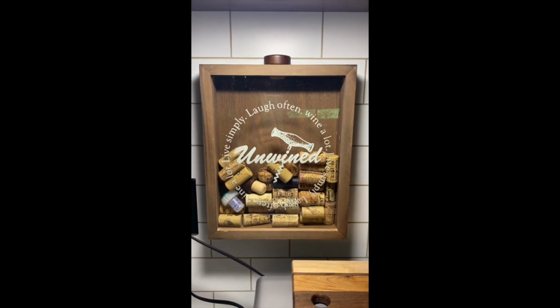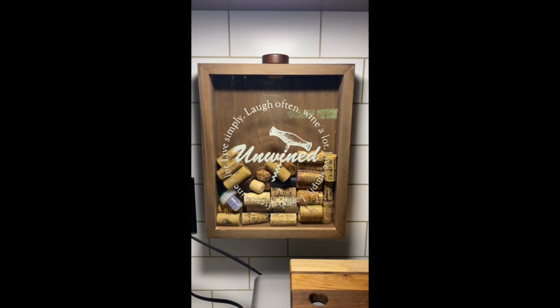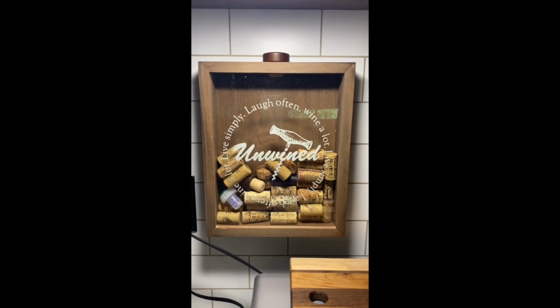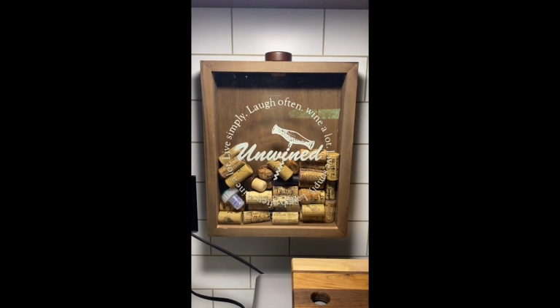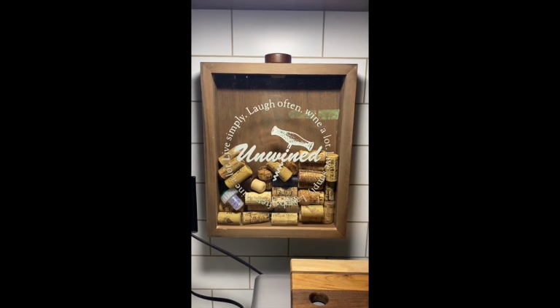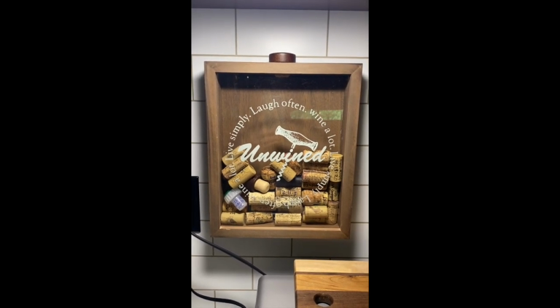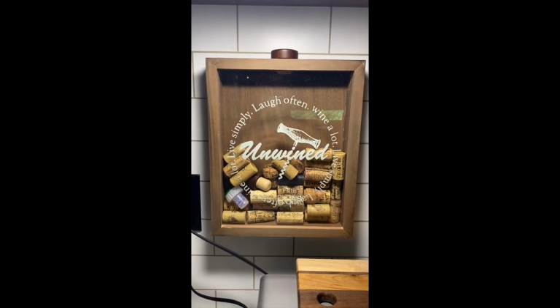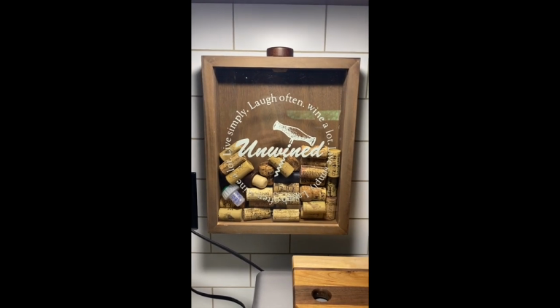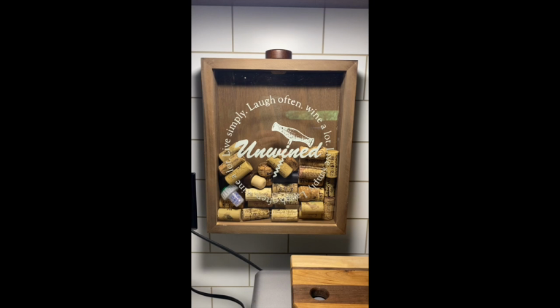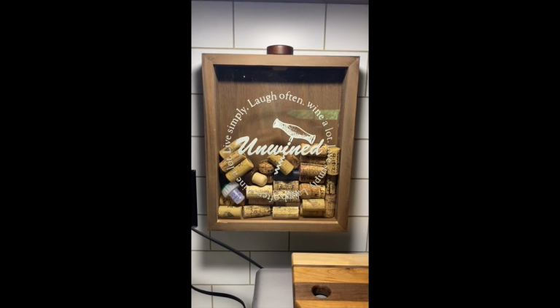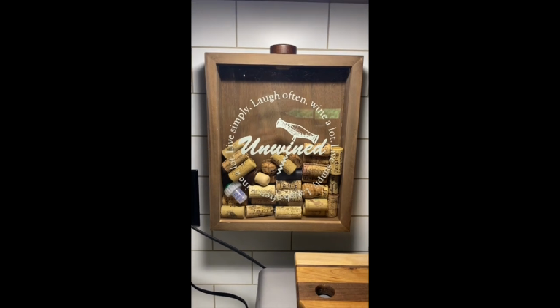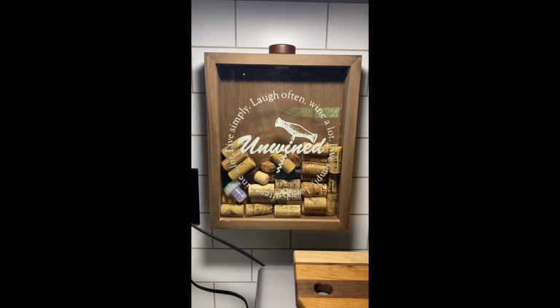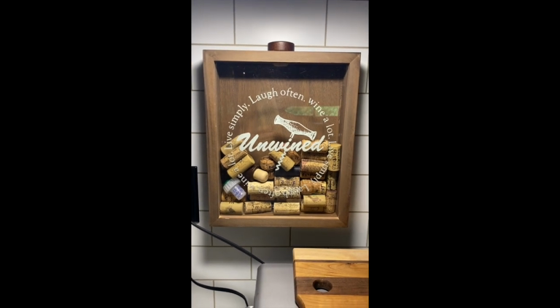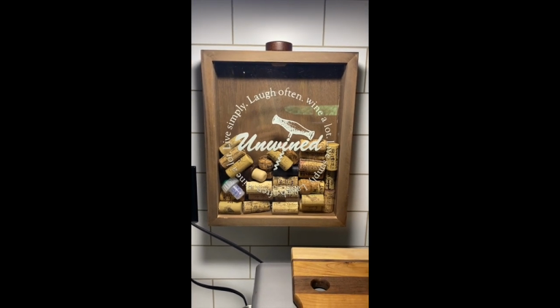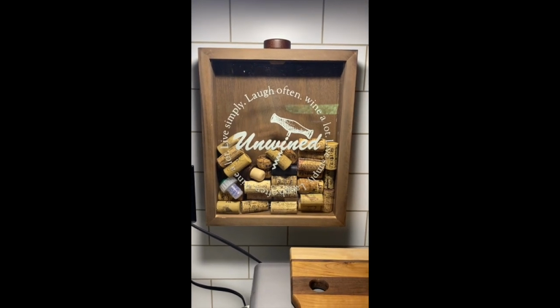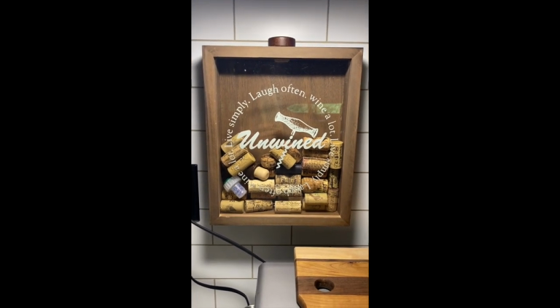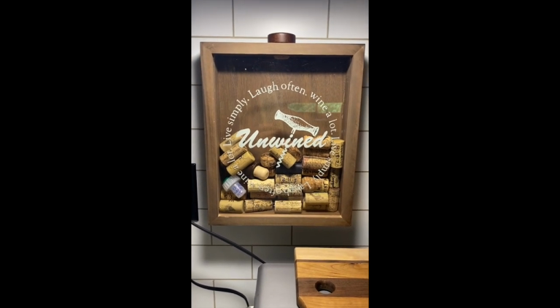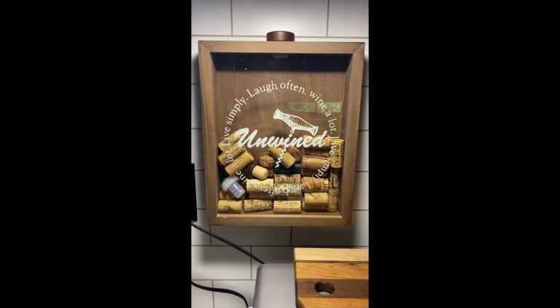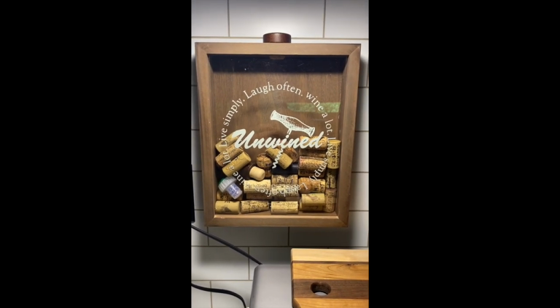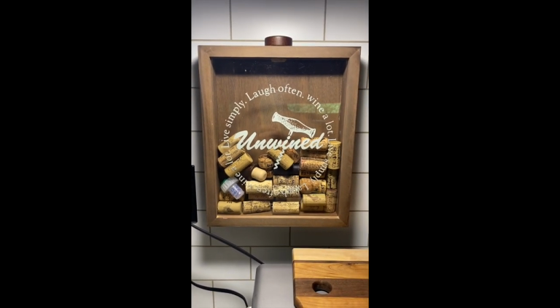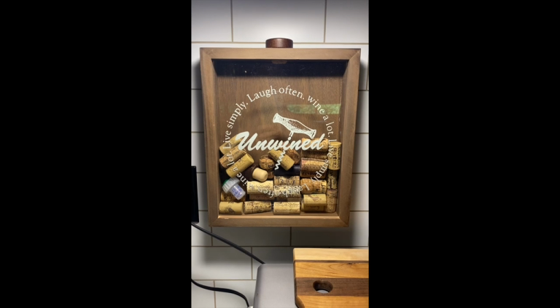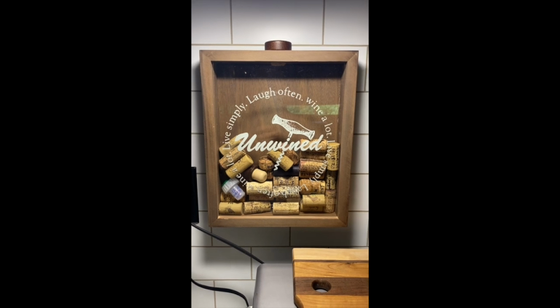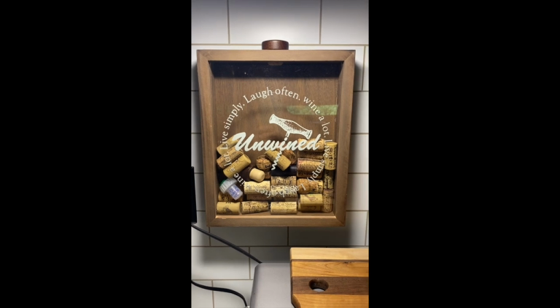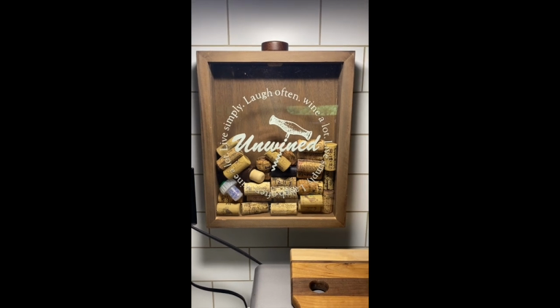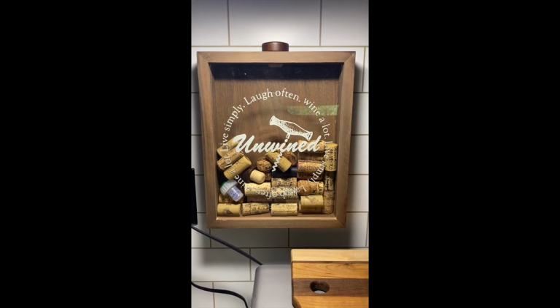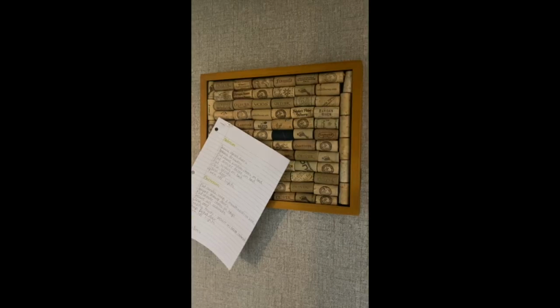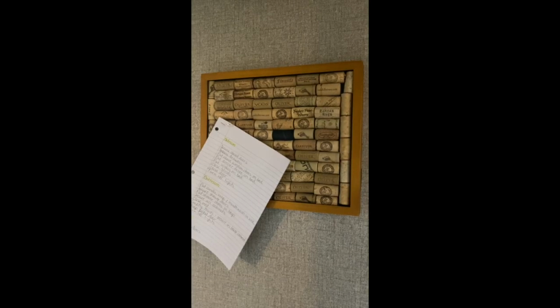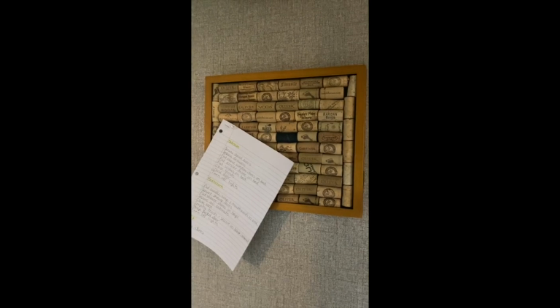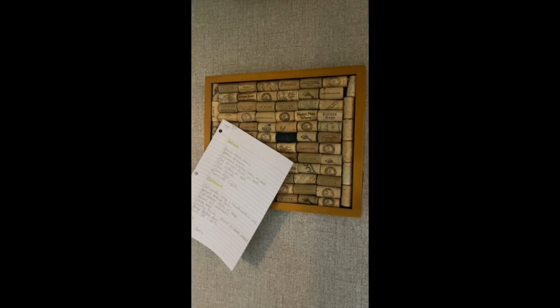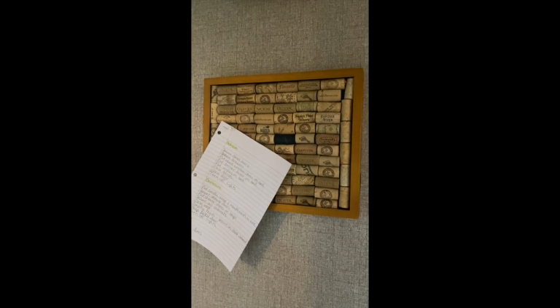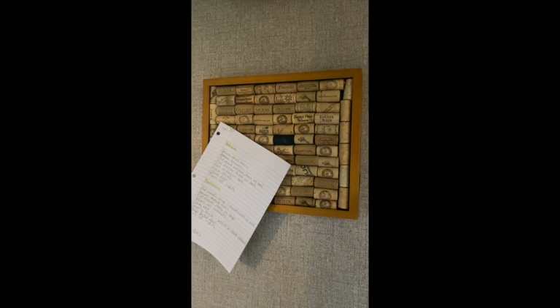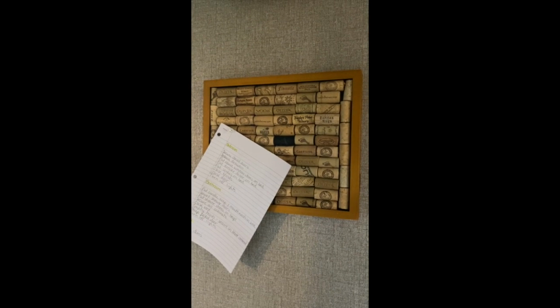We did have several other corks that were not special-day corks and we didn't know what we wanted to do with them, so we came up with this really crafty way to use those corks as well. Here is the product we came up with for the other corks.